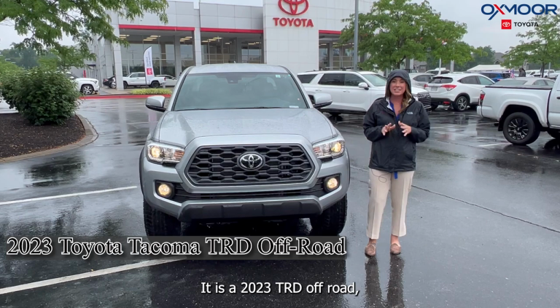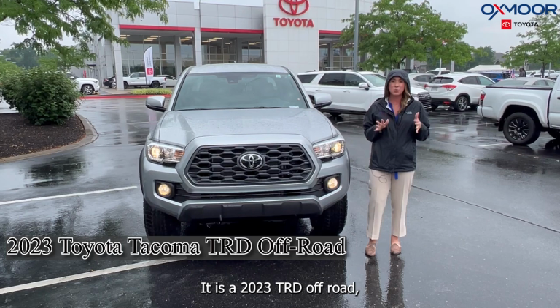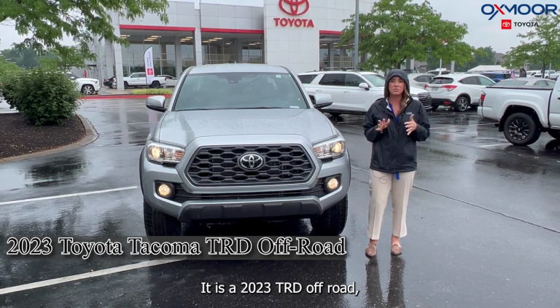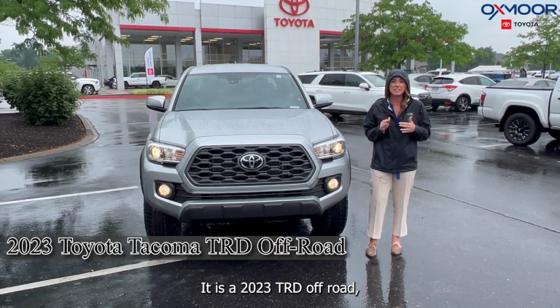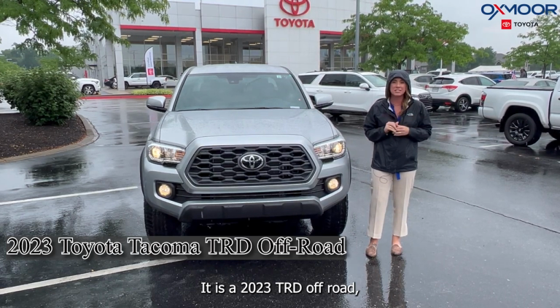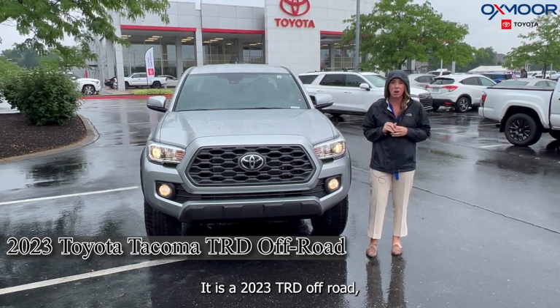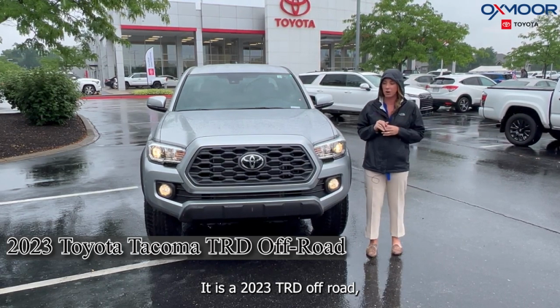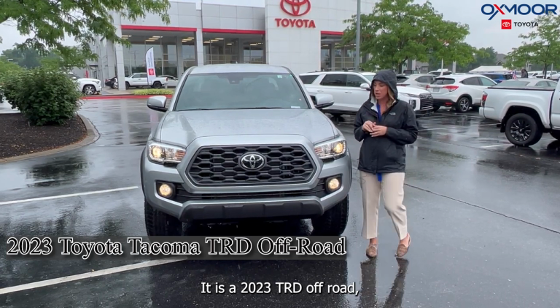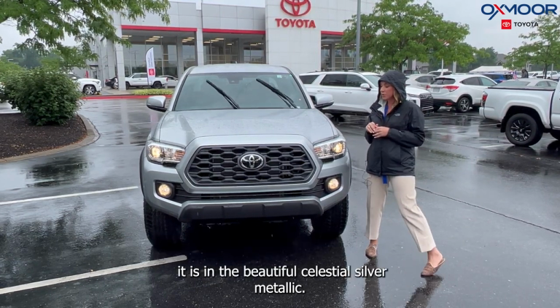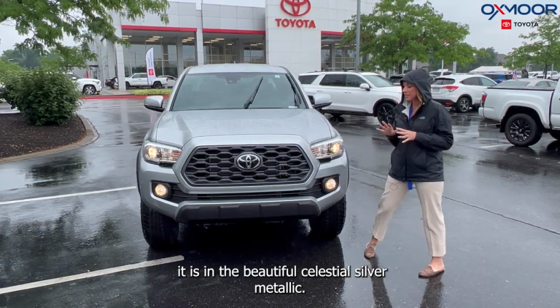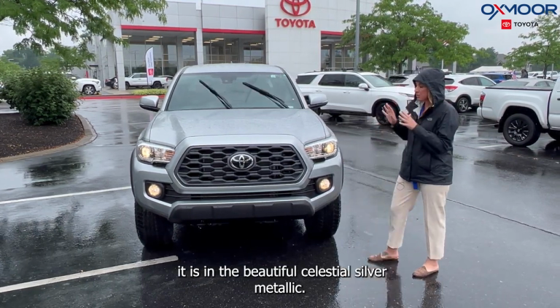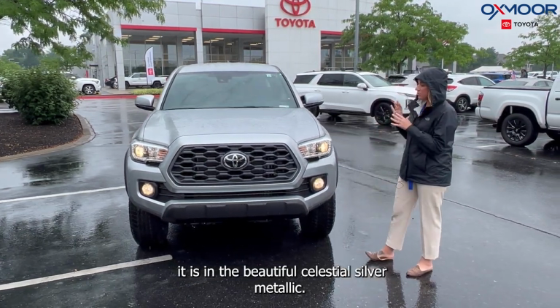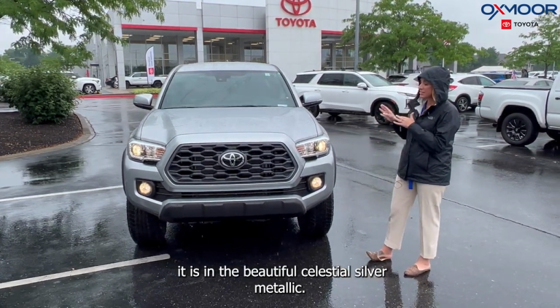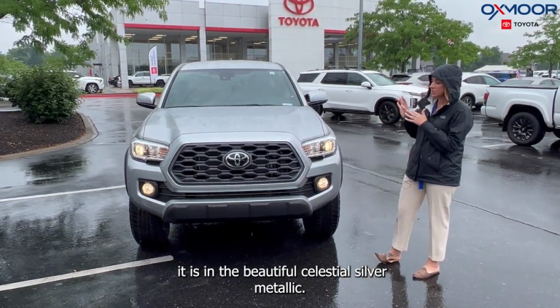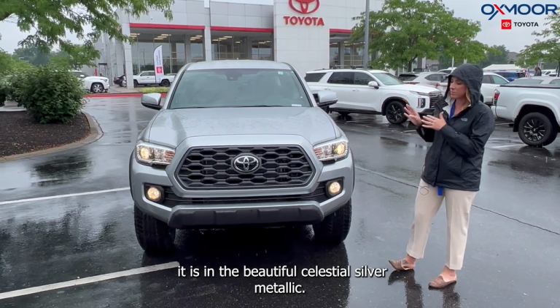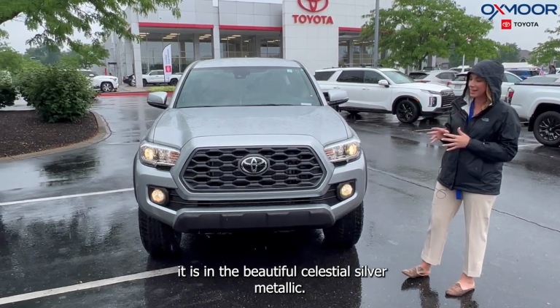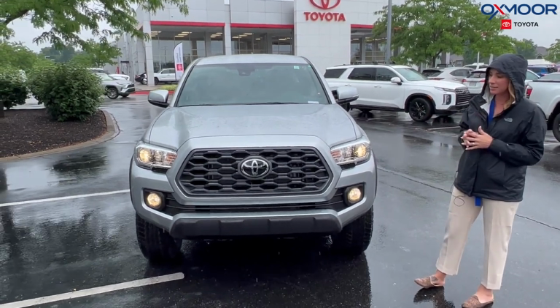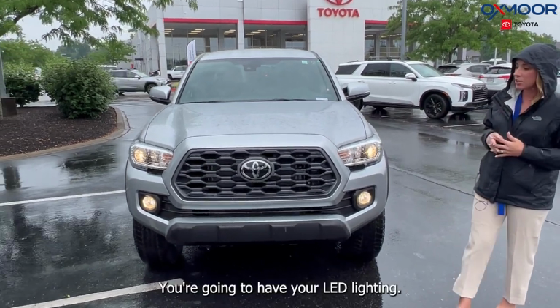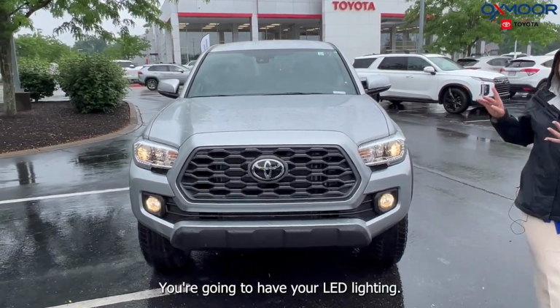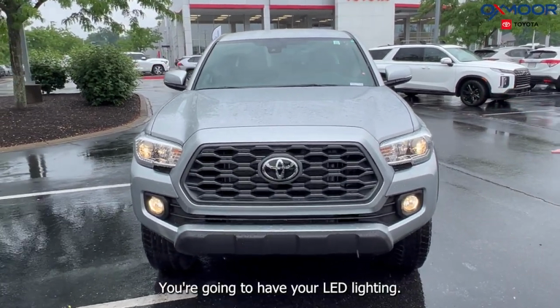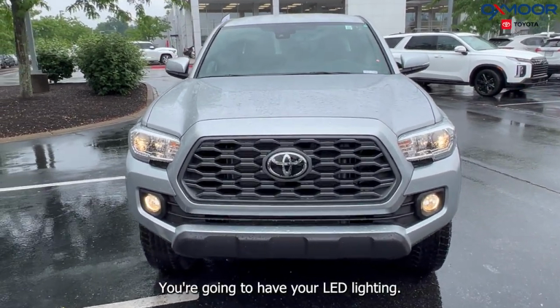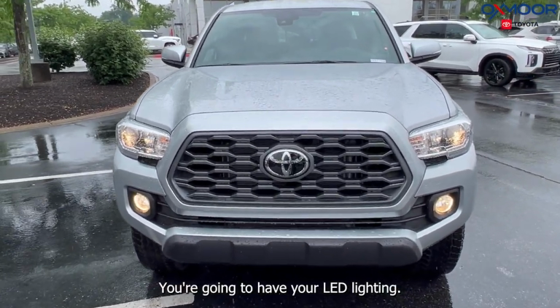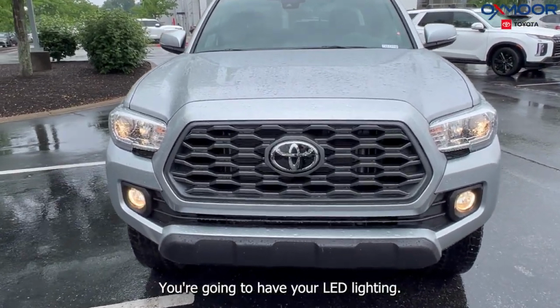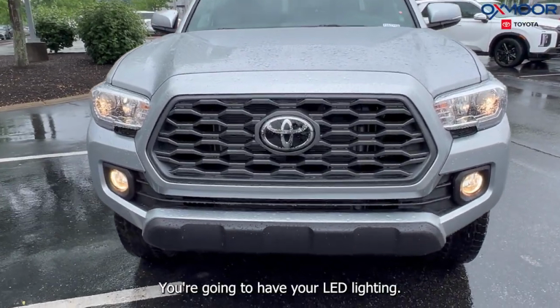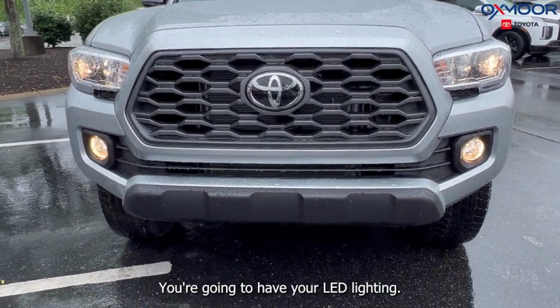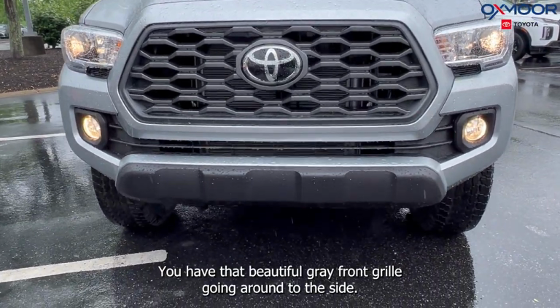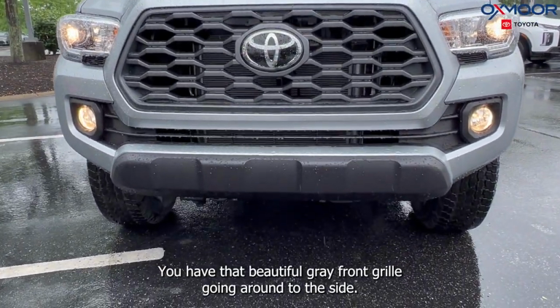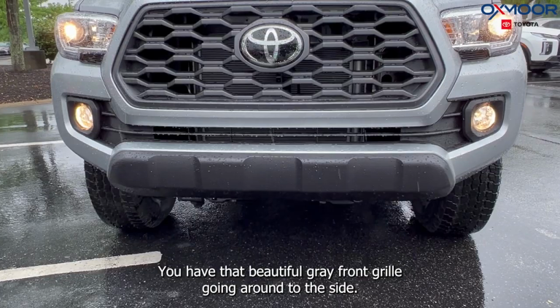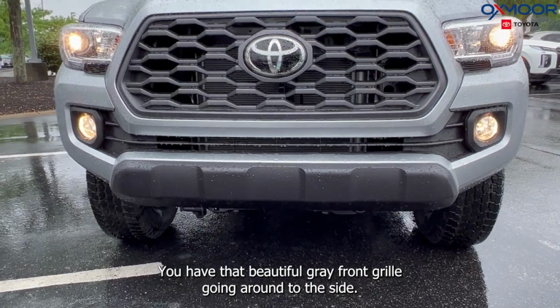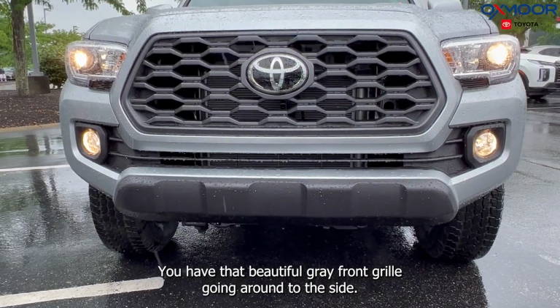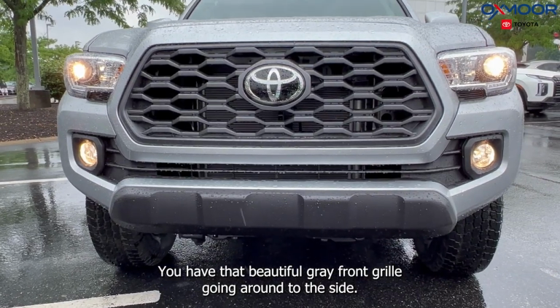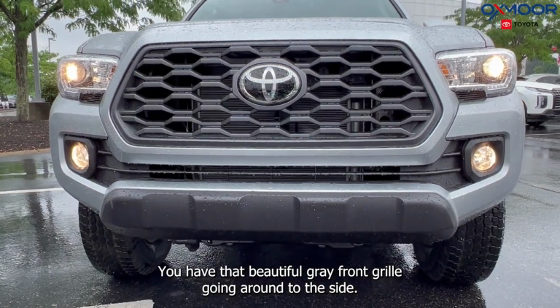It is a 2023 TRD Off-Road in the beautiful celestial silver metallic. You're going to have your LED lighting and that beautiful gray front grille.